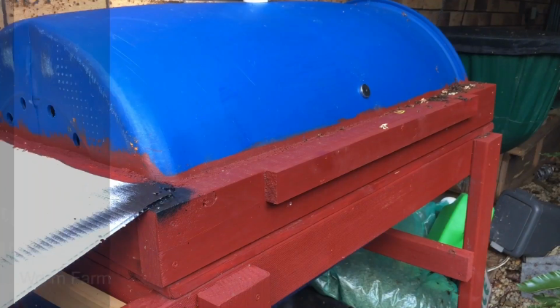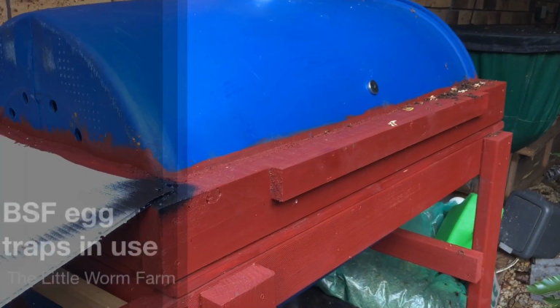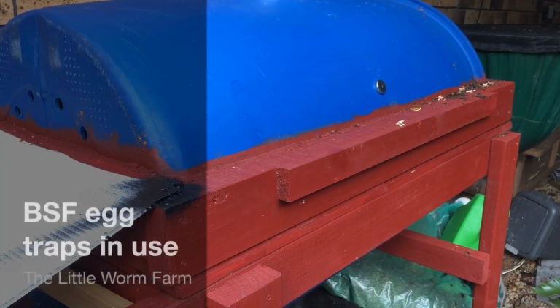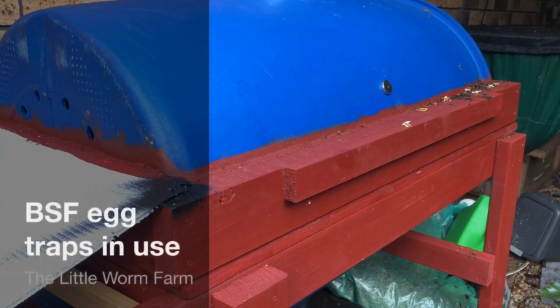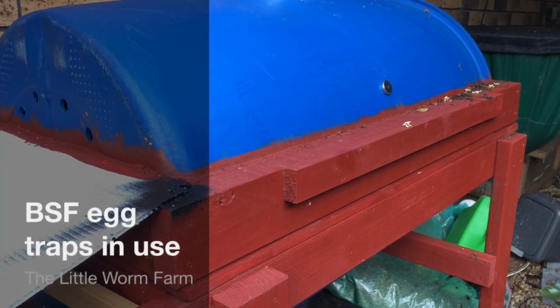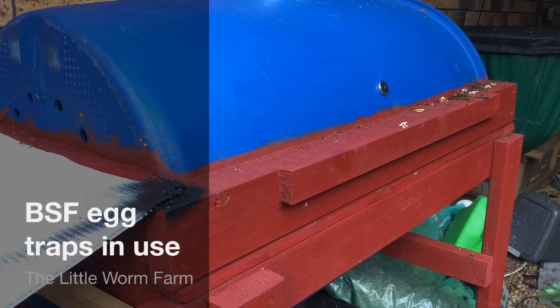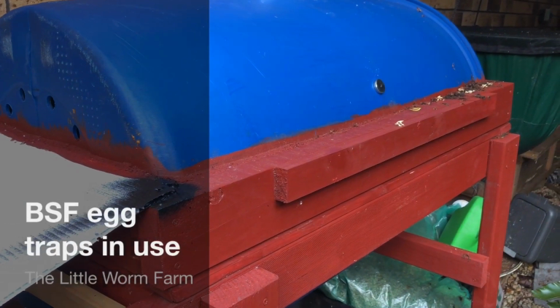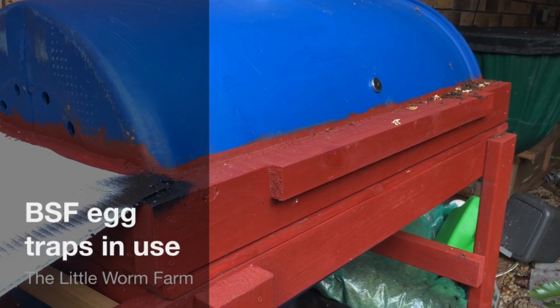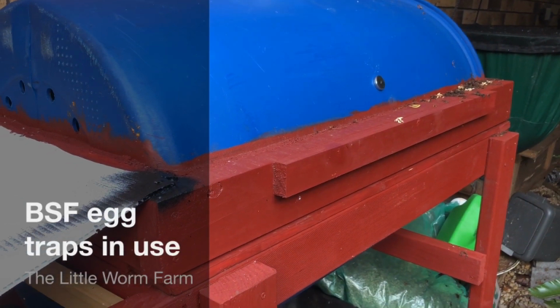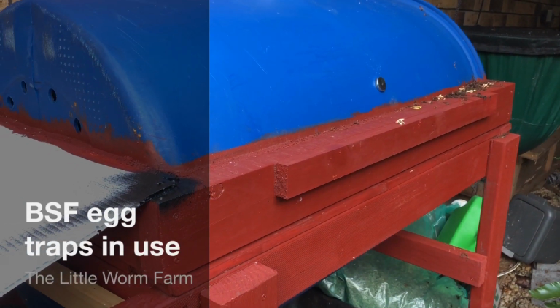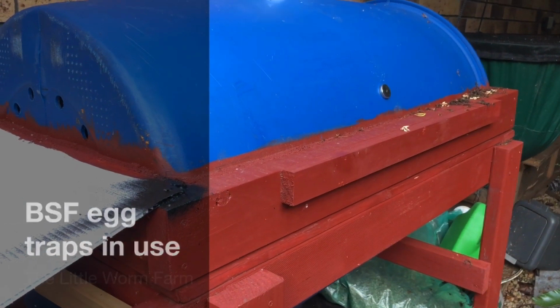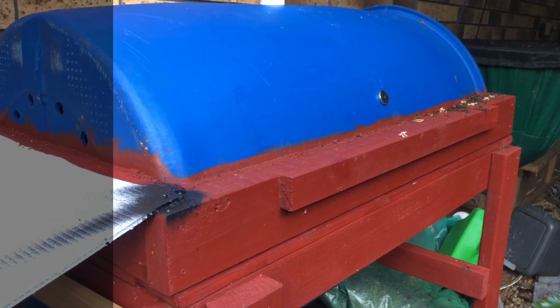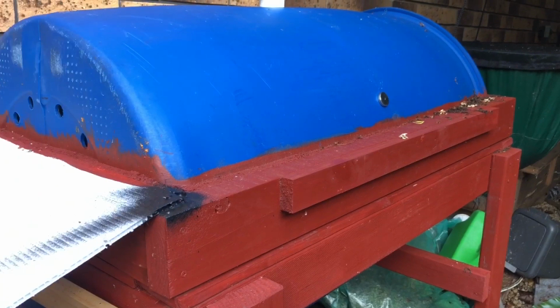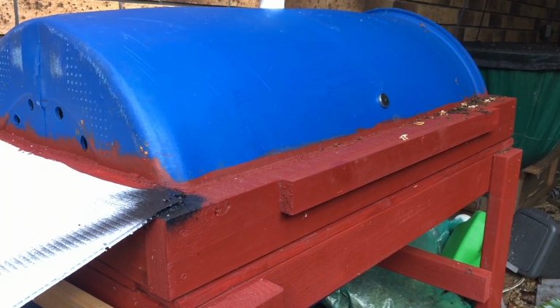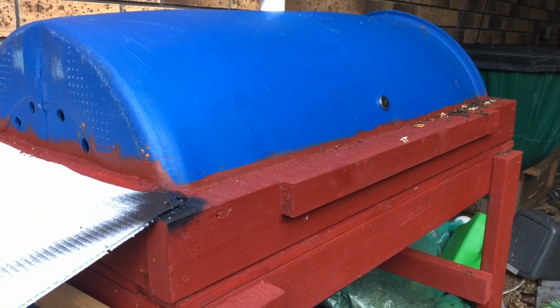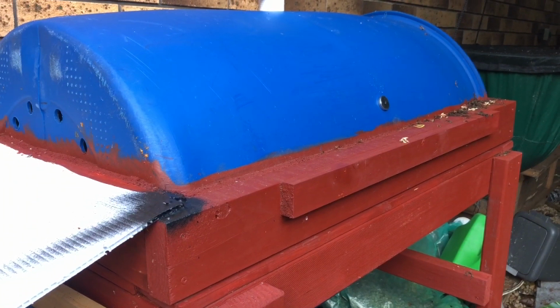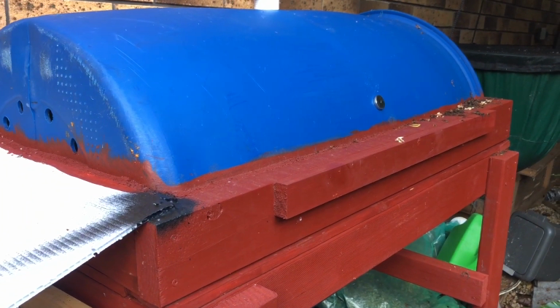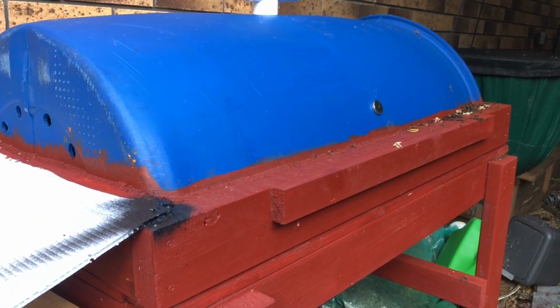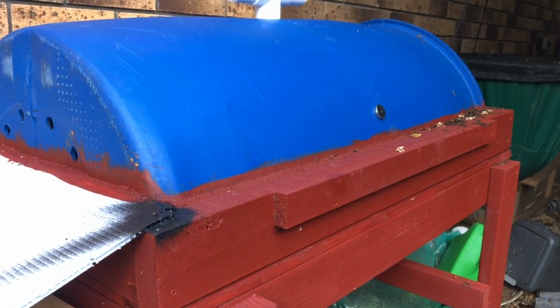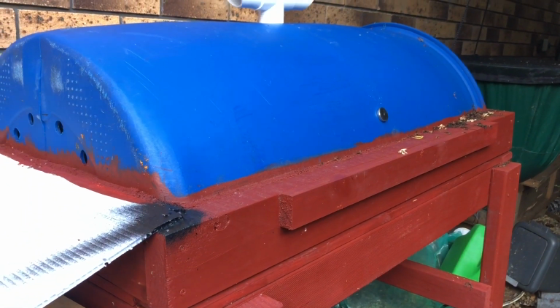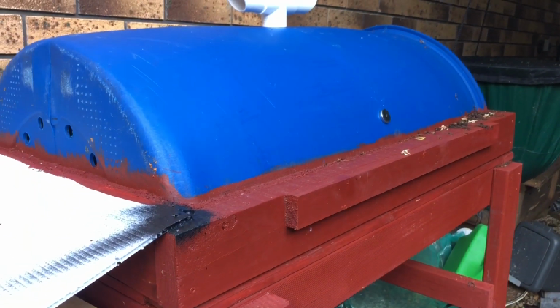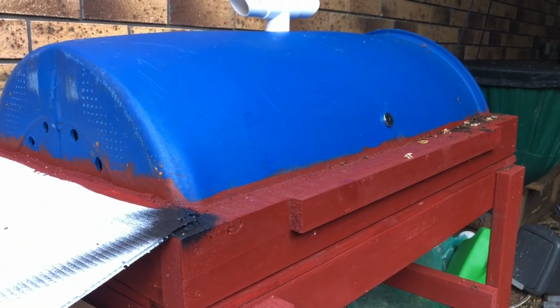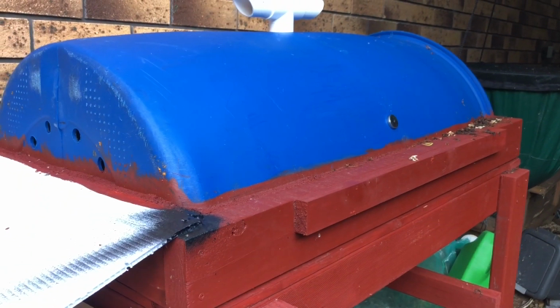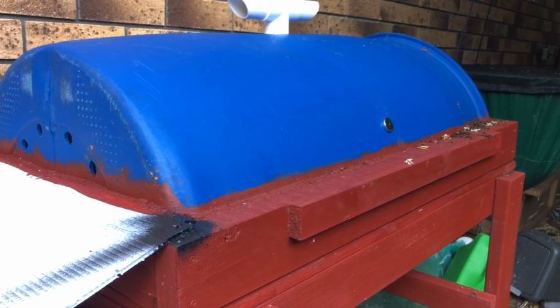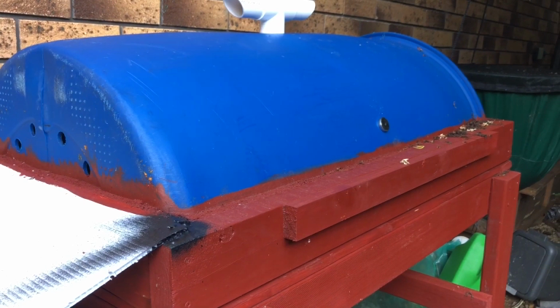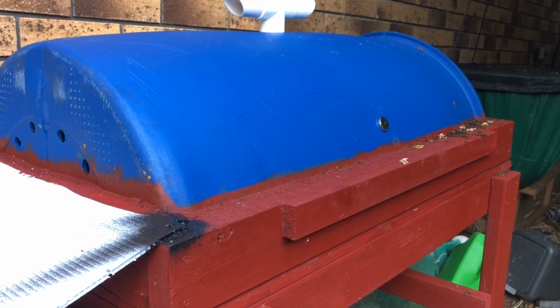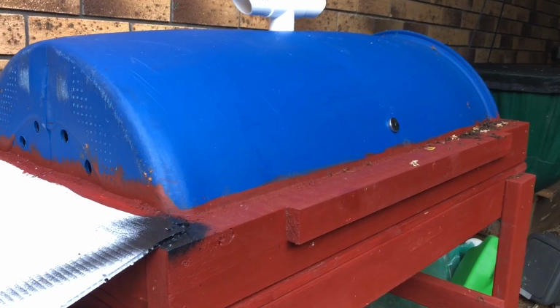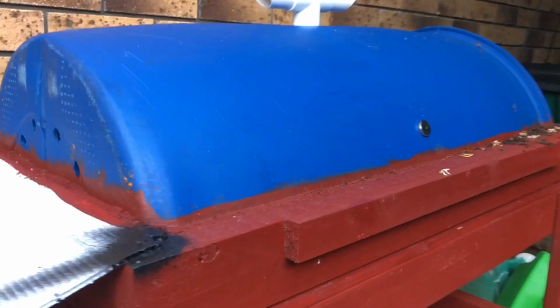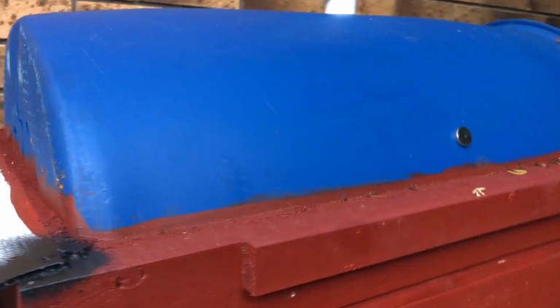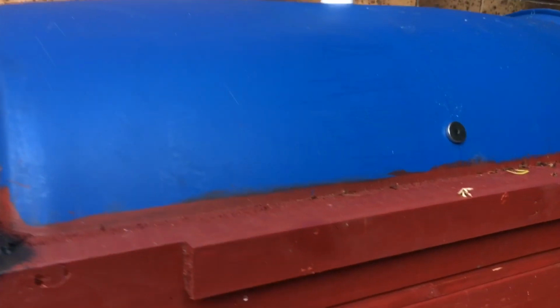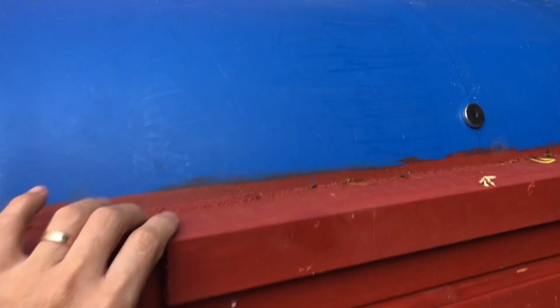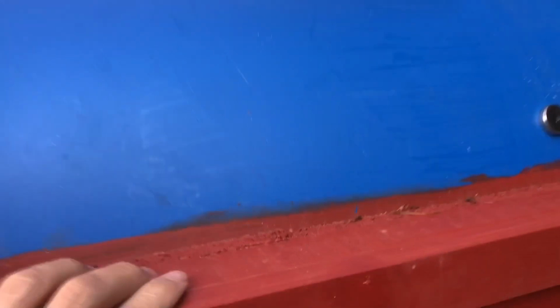Hello! A while ago I made a video on how to make a black soldier fly egg trap with a pool noodle, but I've never shown how I've been using it and if it was successful, so here is a short one.